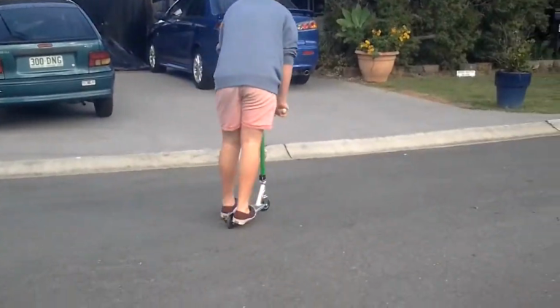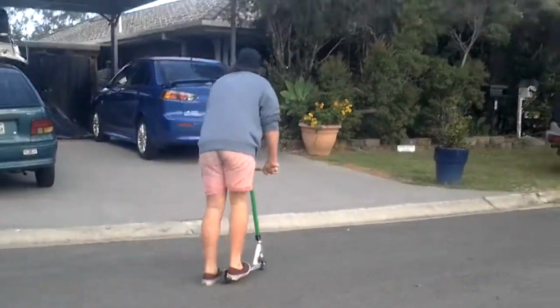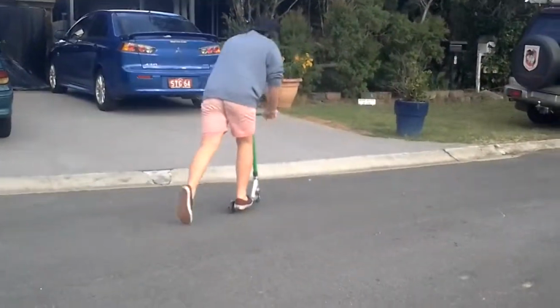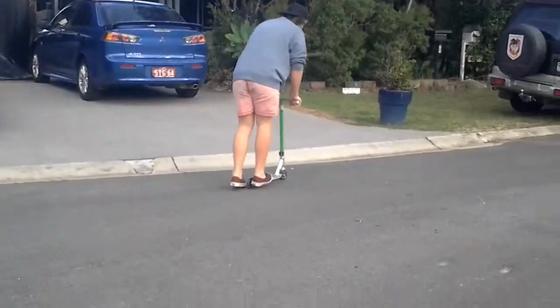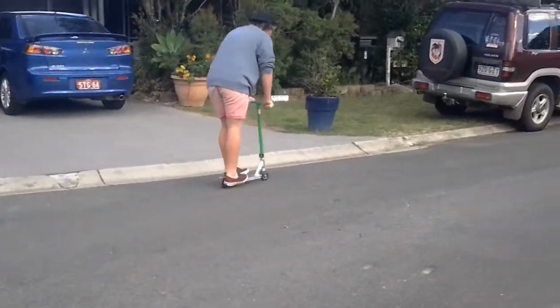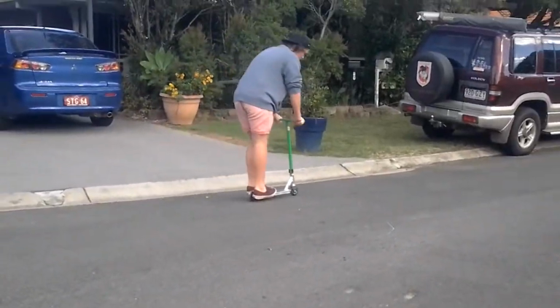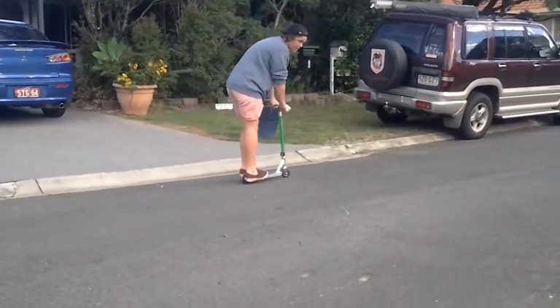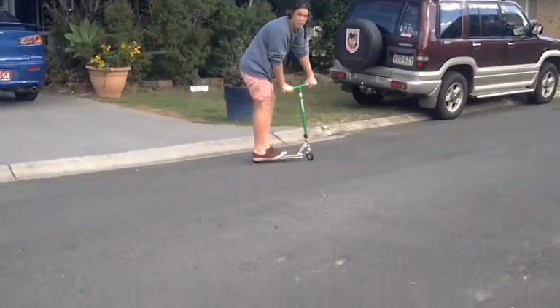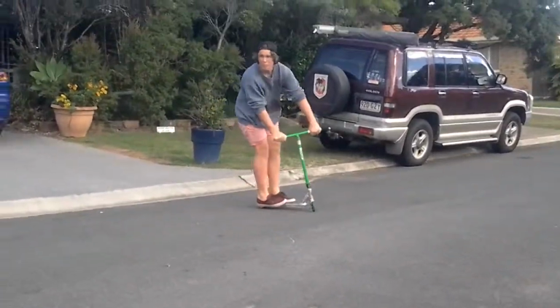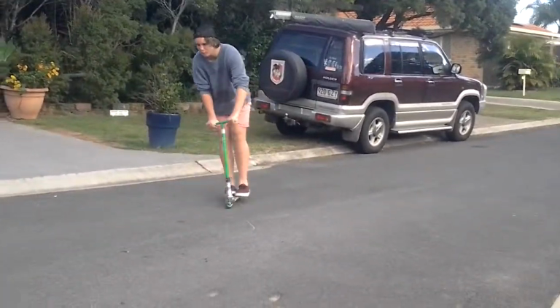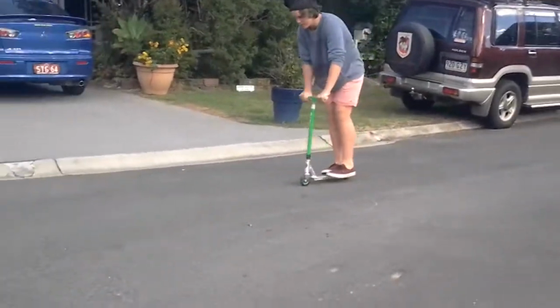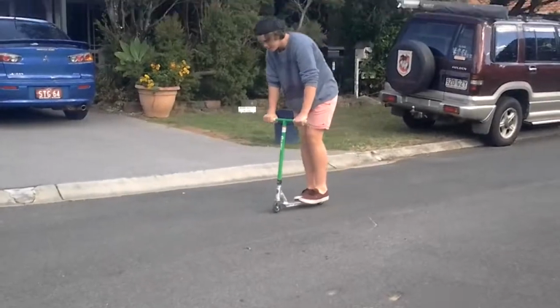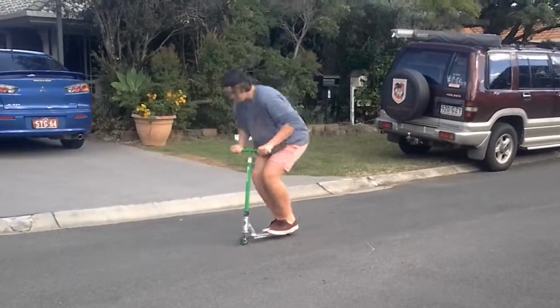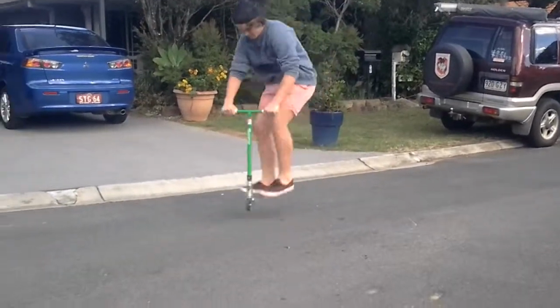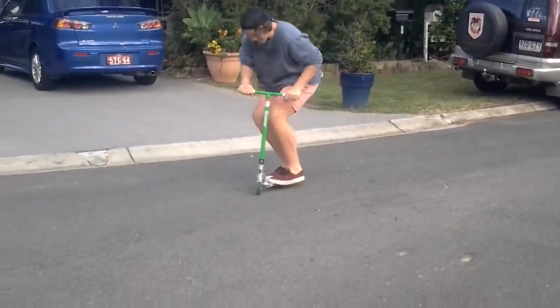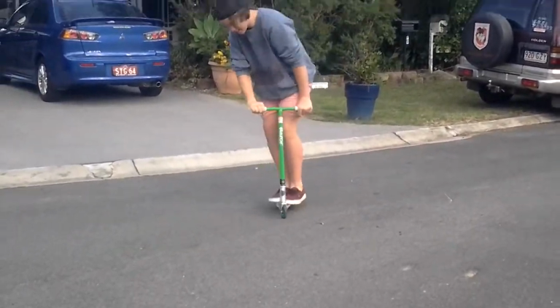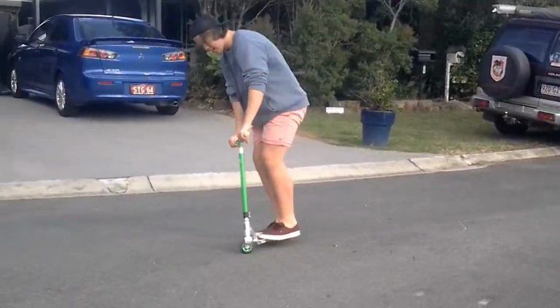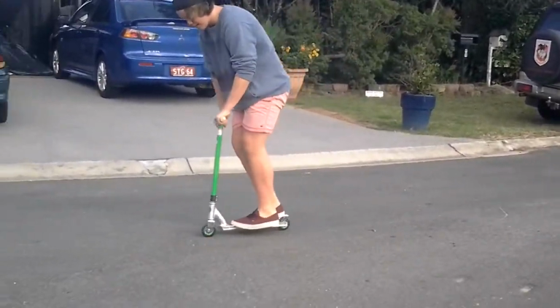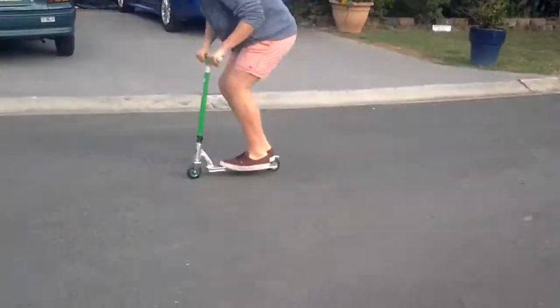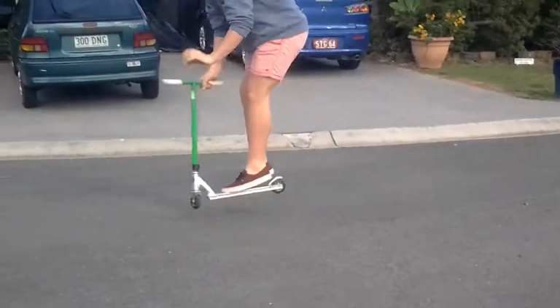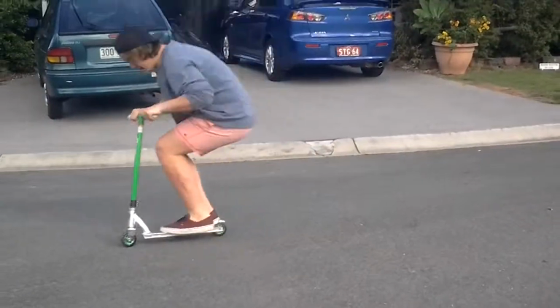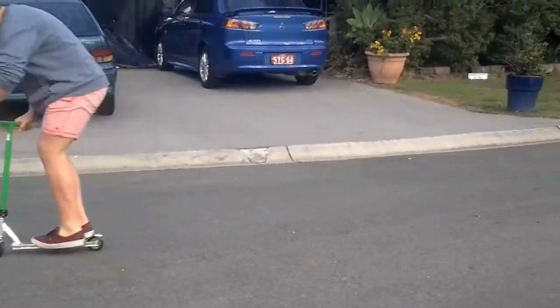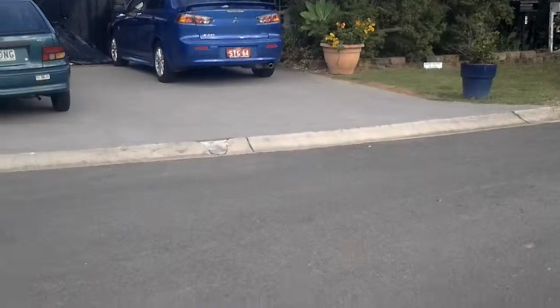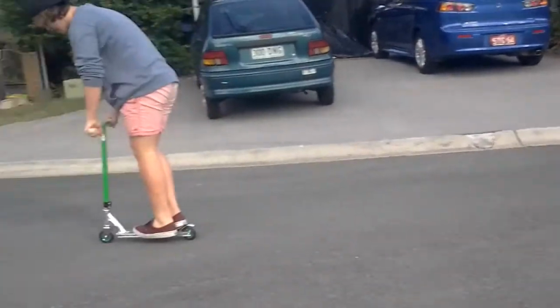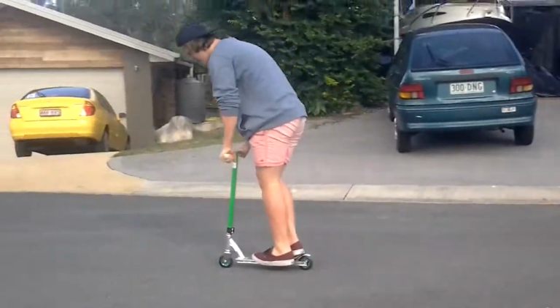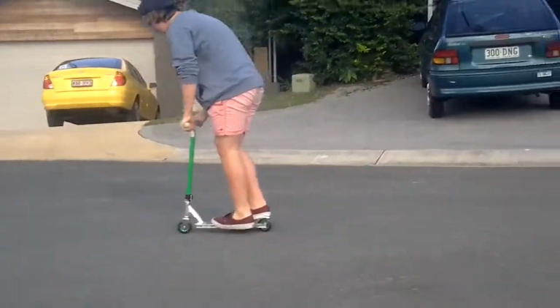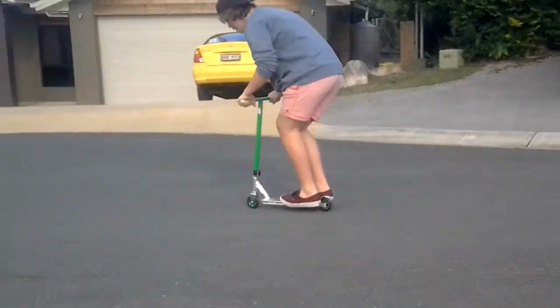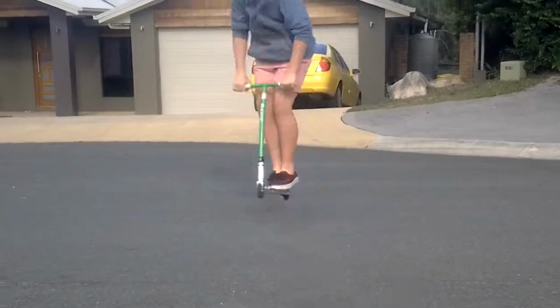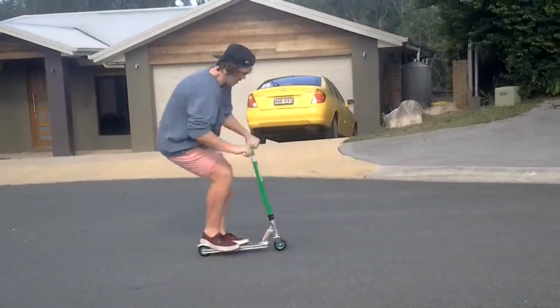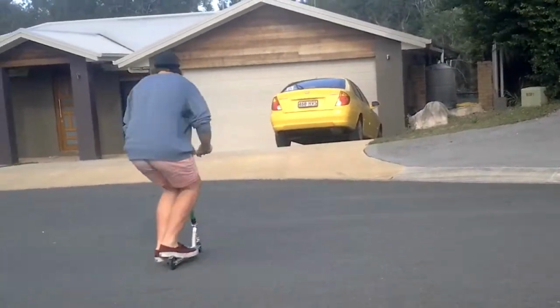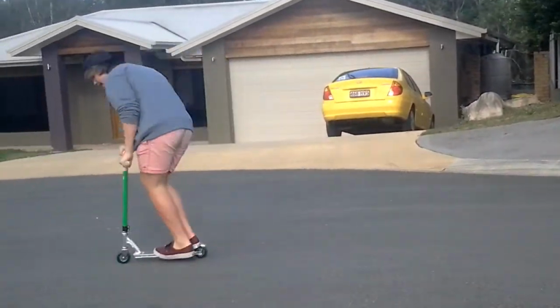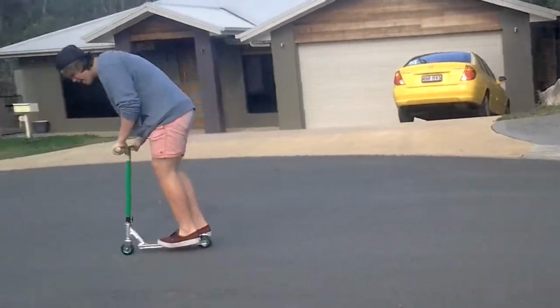Anything you want, as long as you don't fail. He's like... he's got up. Do double. Do double.